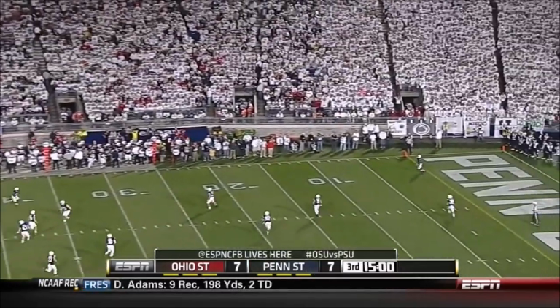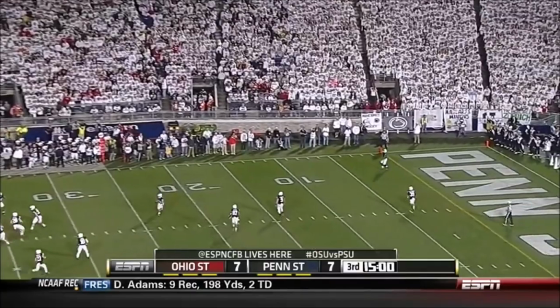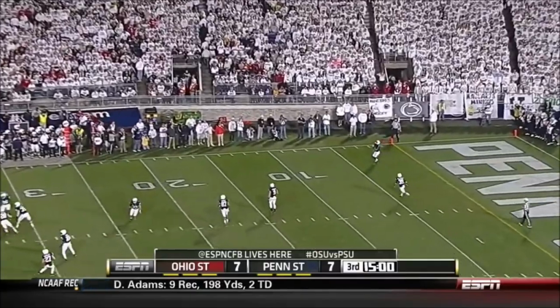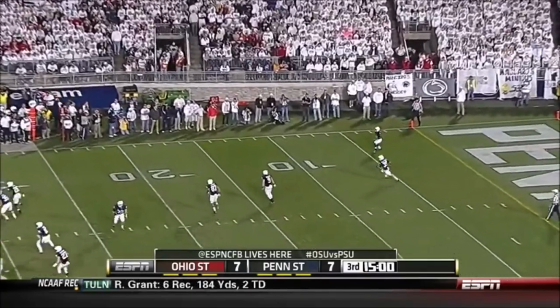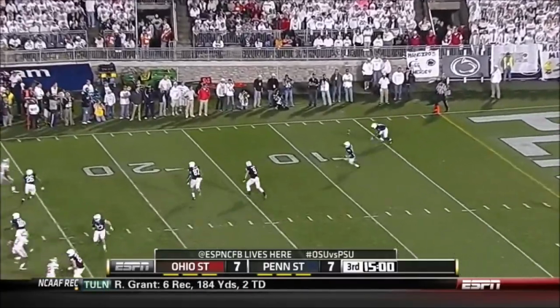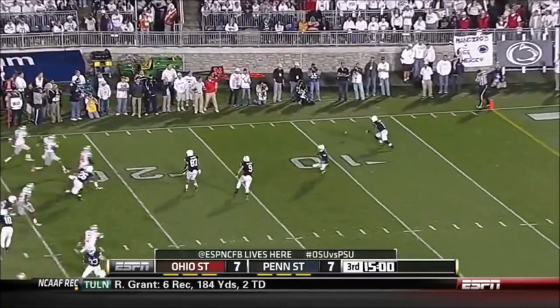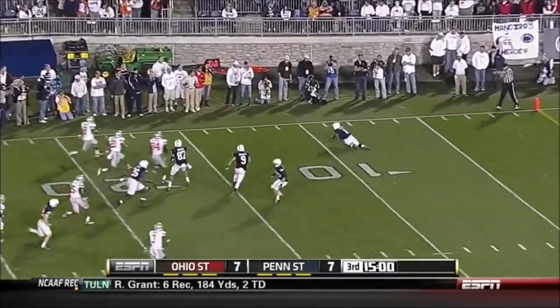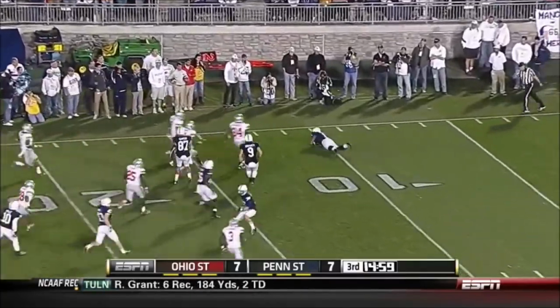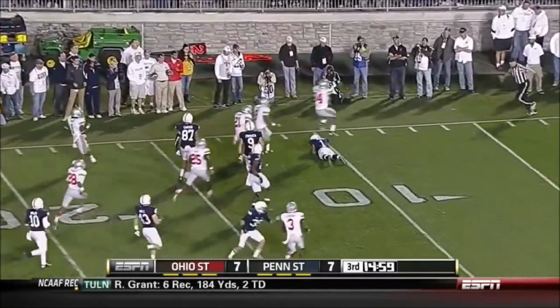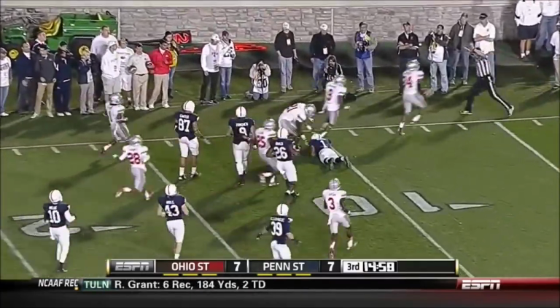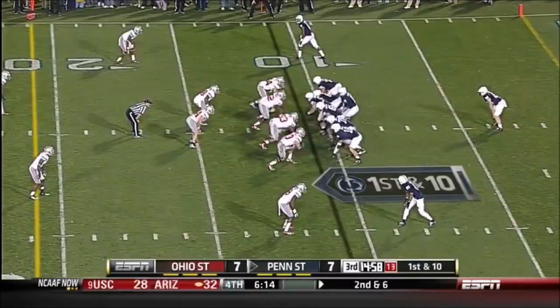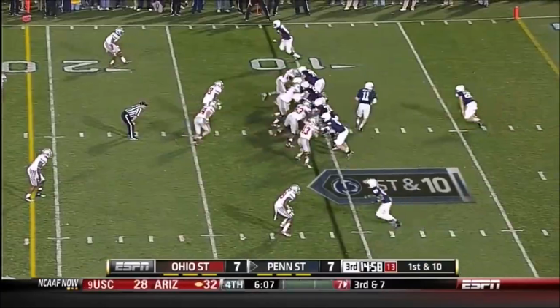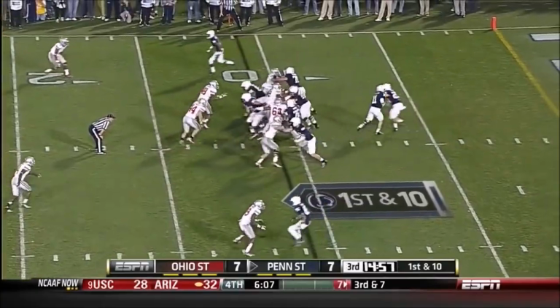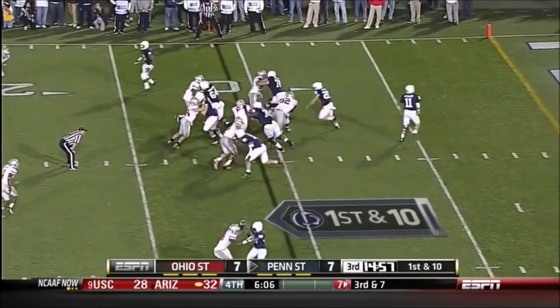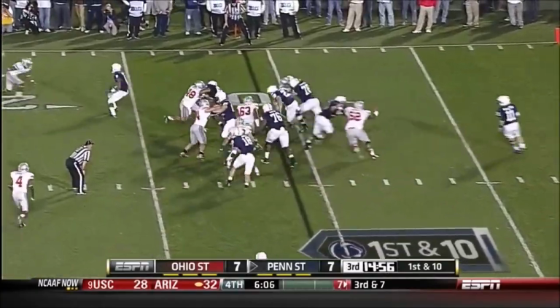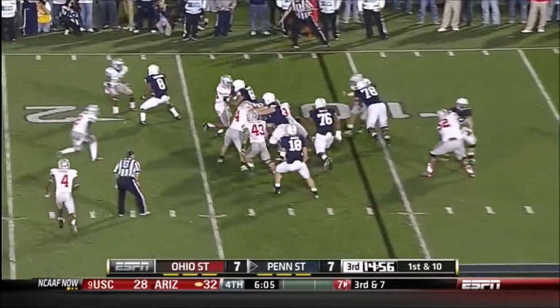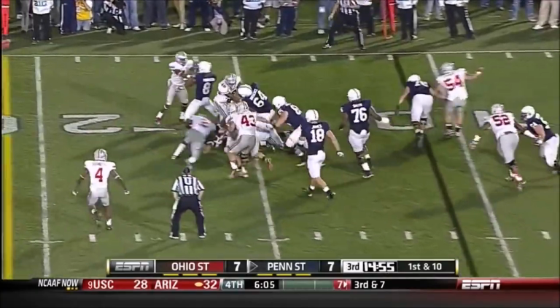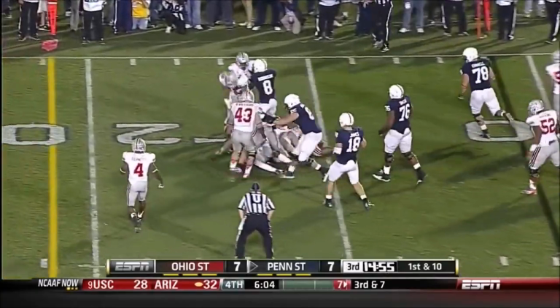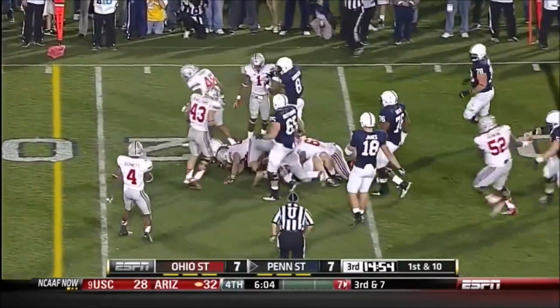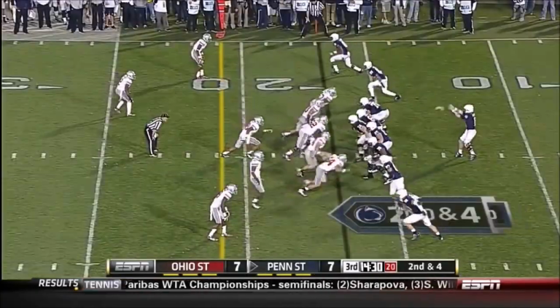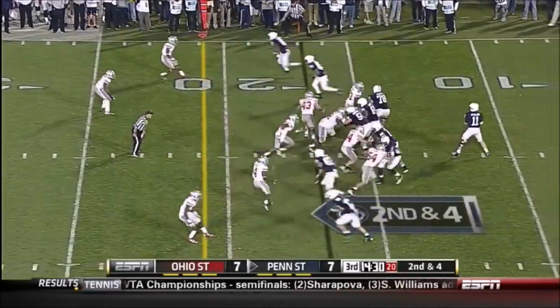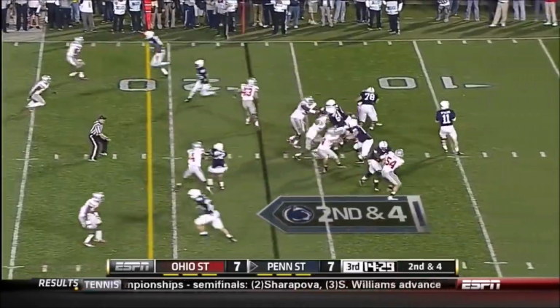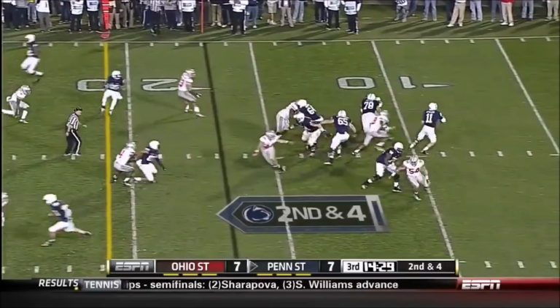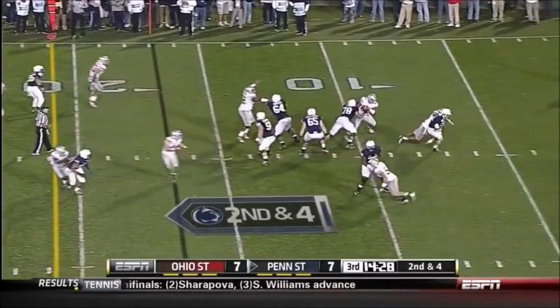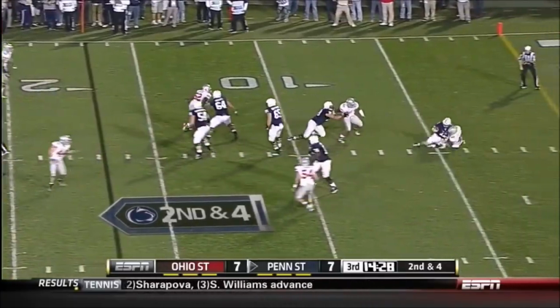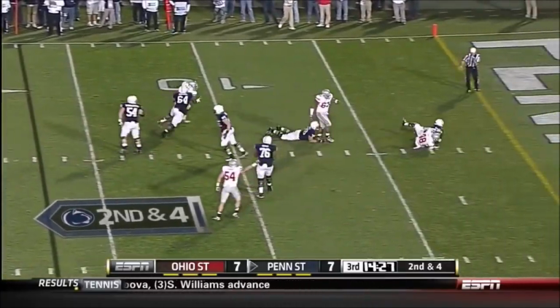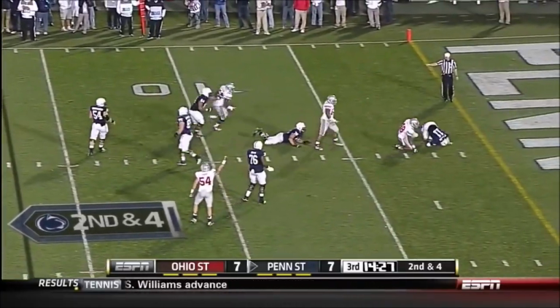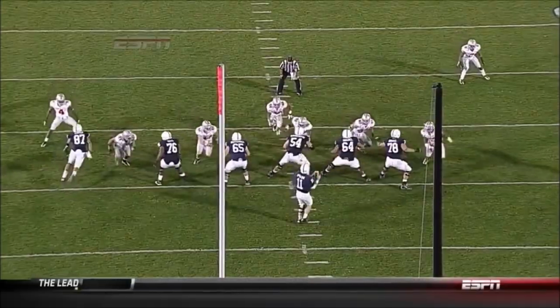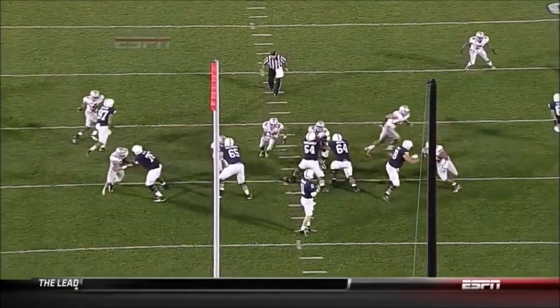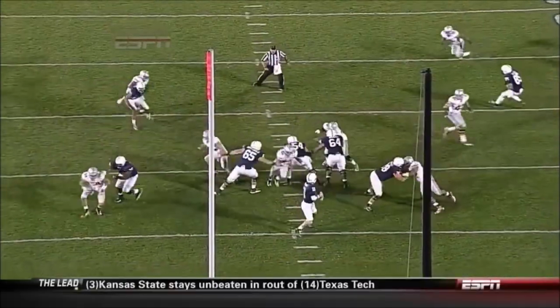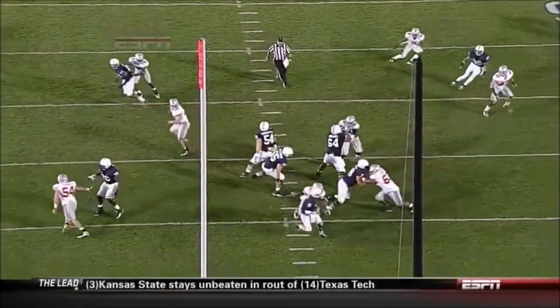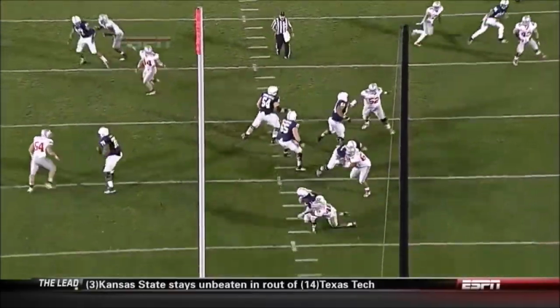Drew Basil kicks off for Ohio State, second half underway. The kickoff muffed by Bill Belton. On a three and out that kept the drive alive — they went all the way down the field and scored. Eight out of 14 passing for 116 yards. They blitz him, he is sacked, and nobody picks him up — he comes in scot-free.